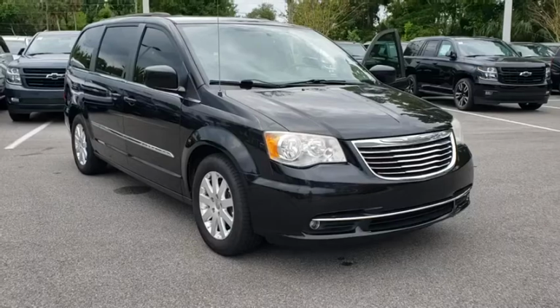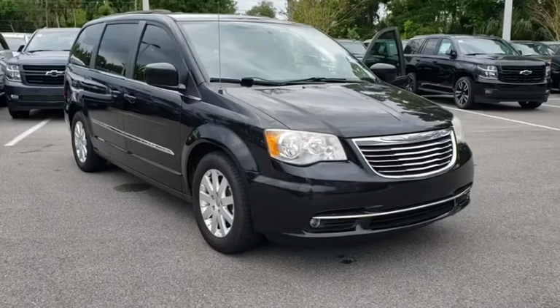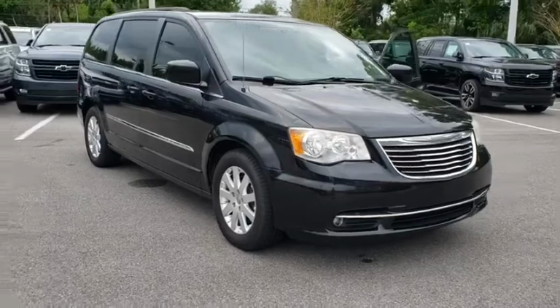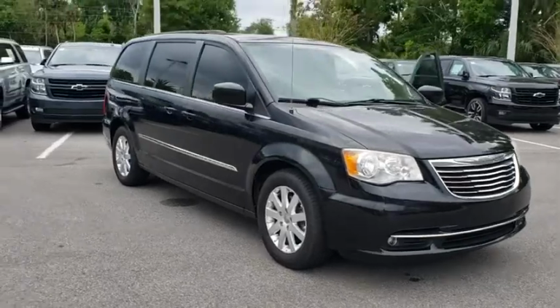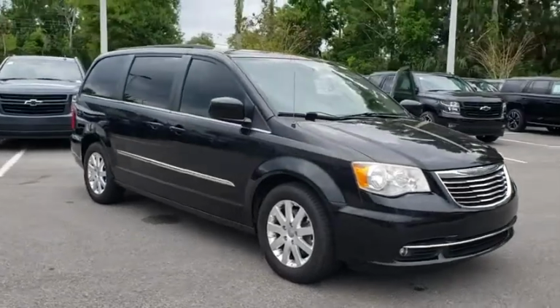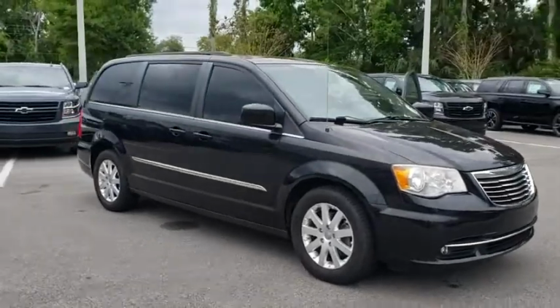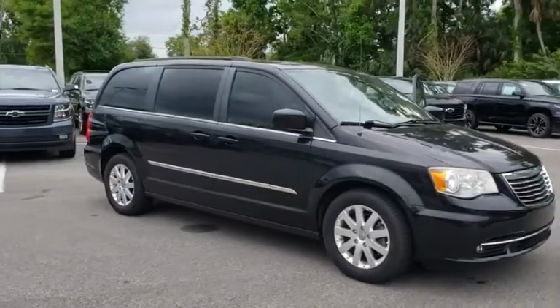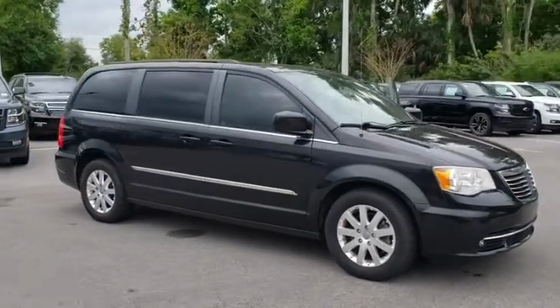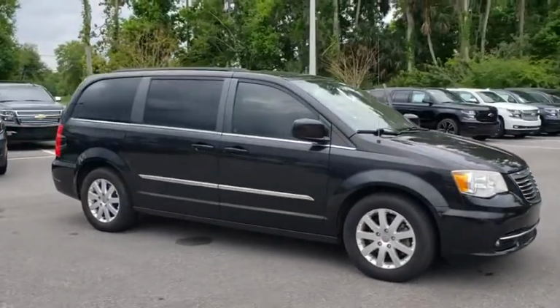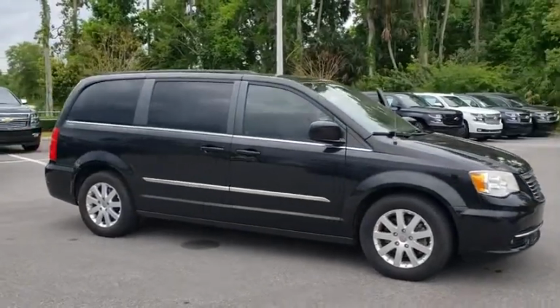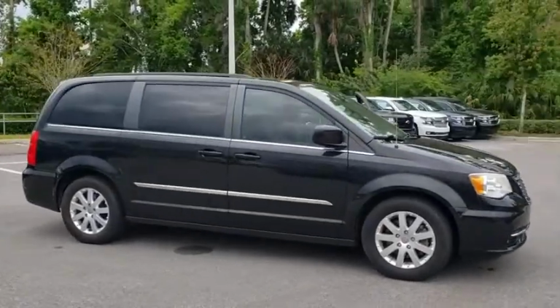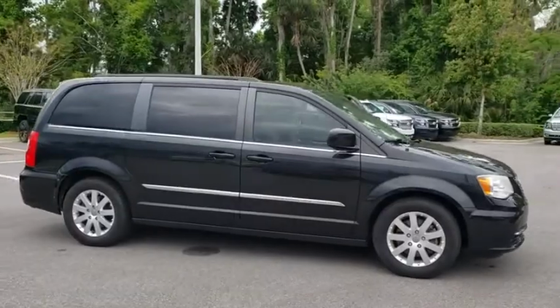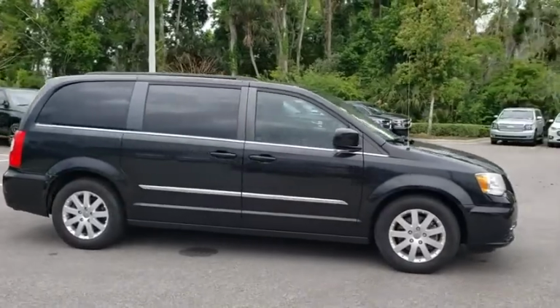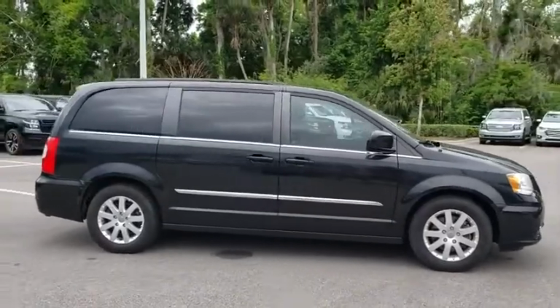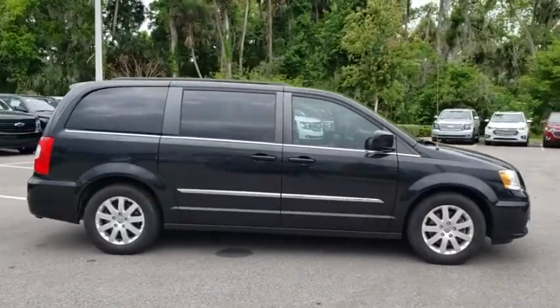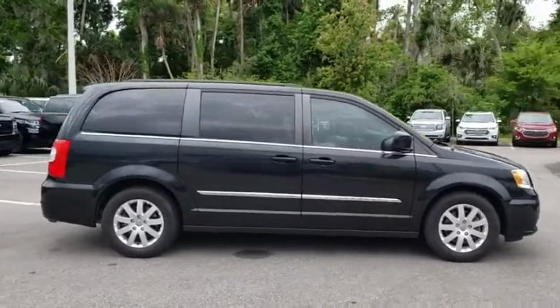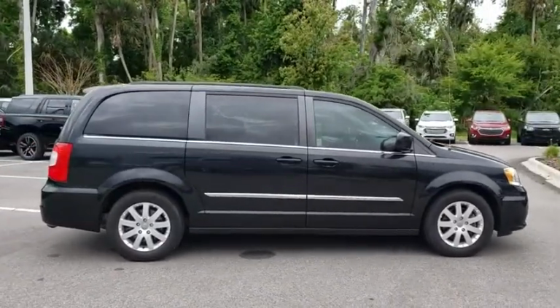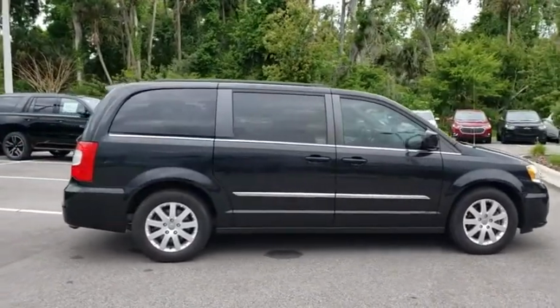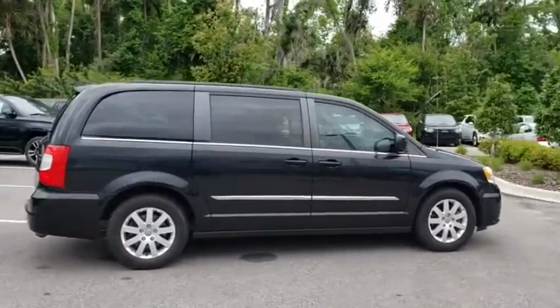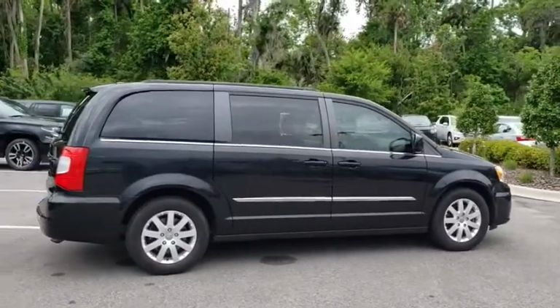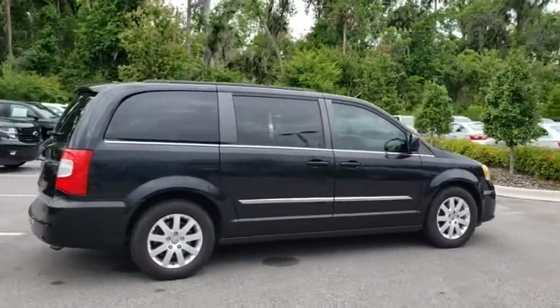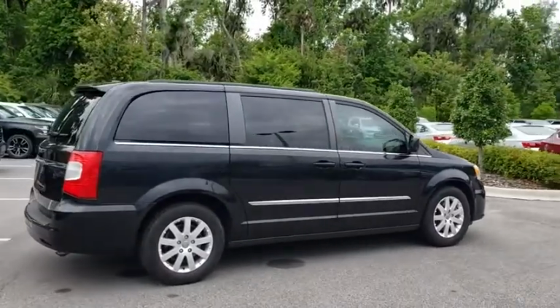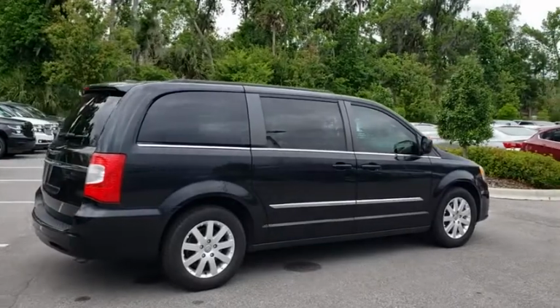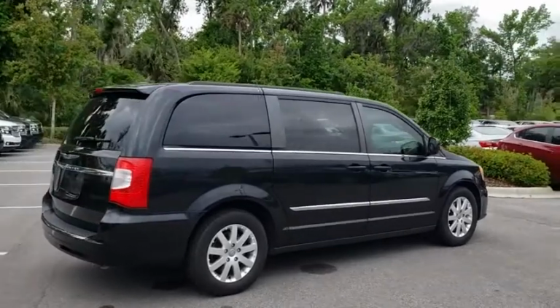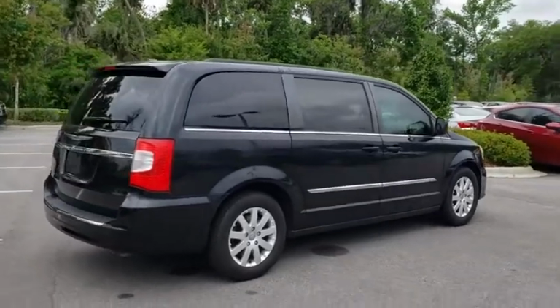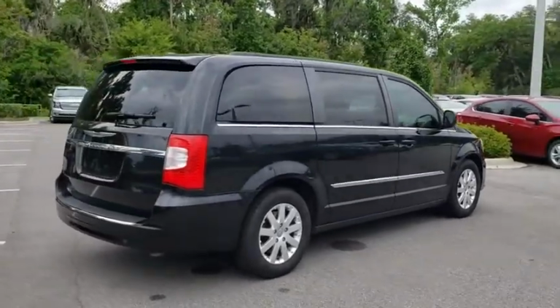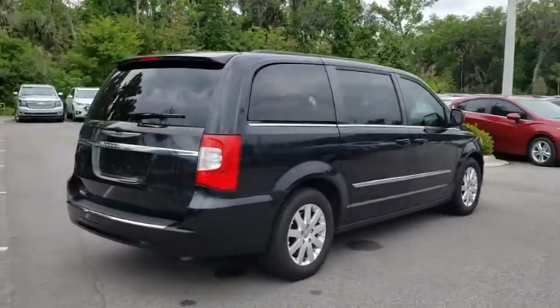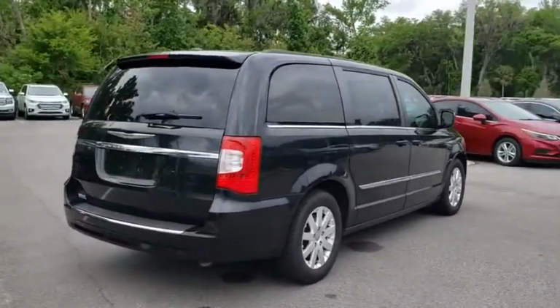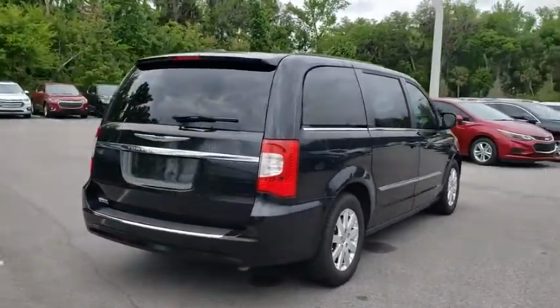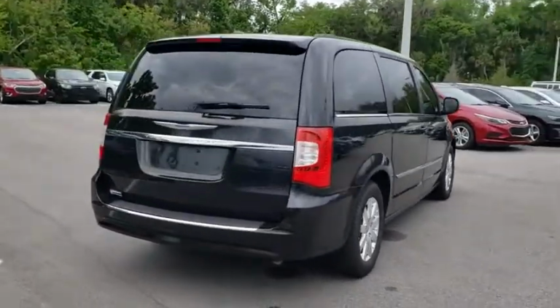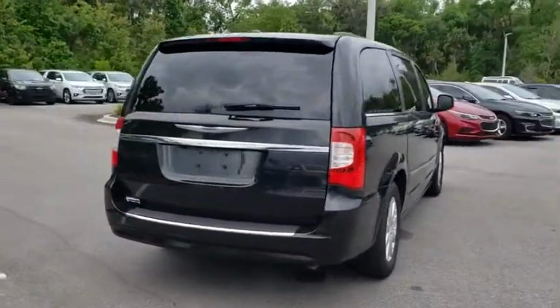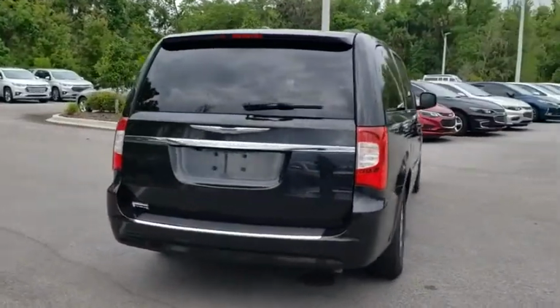The 2013 Chrysler Town & Country. Town & Country's V6 engine provides plenty of power while still providing the fuel efficiency you look for in a vehicle. Tow up to 3,600 pounds when your Town & Country is equipped with the towing prep package.